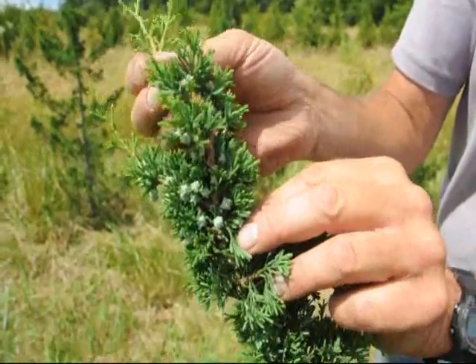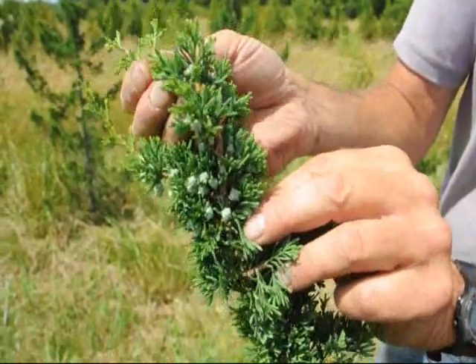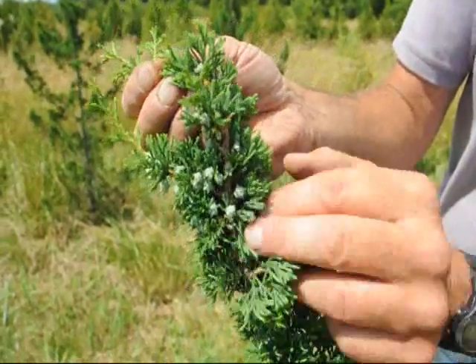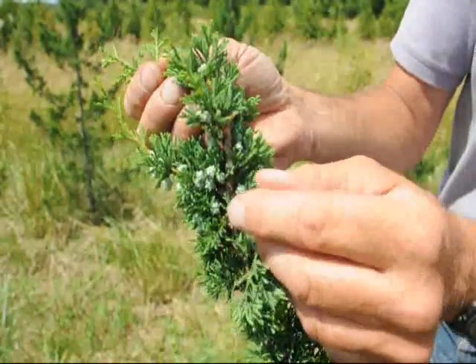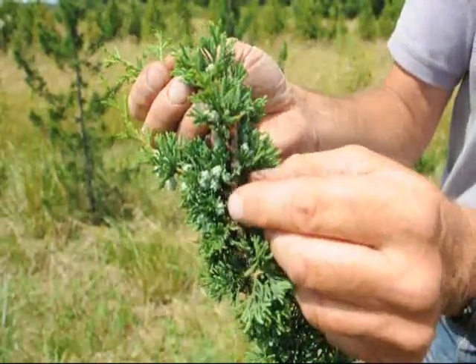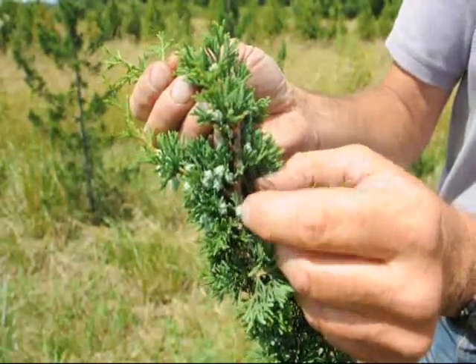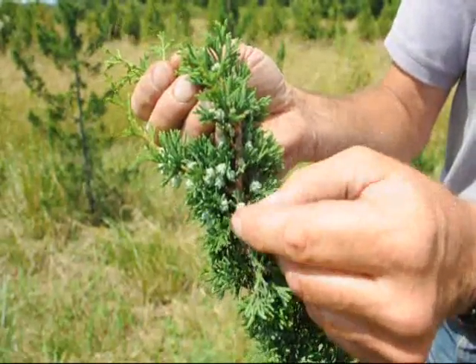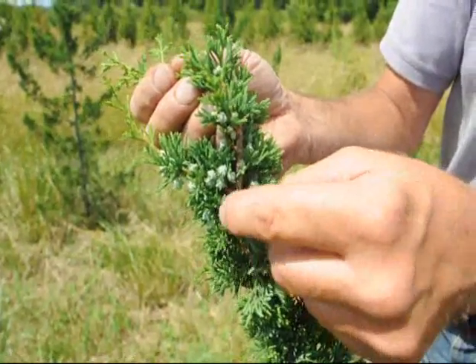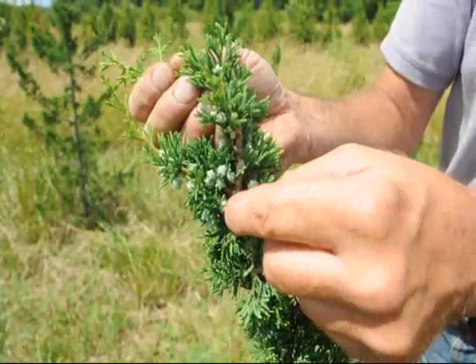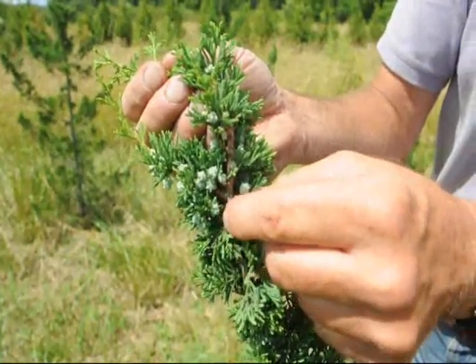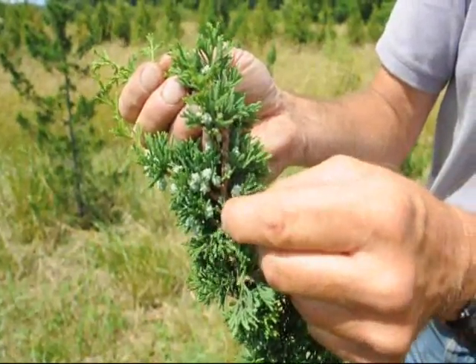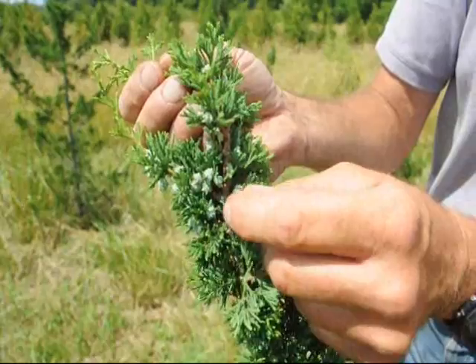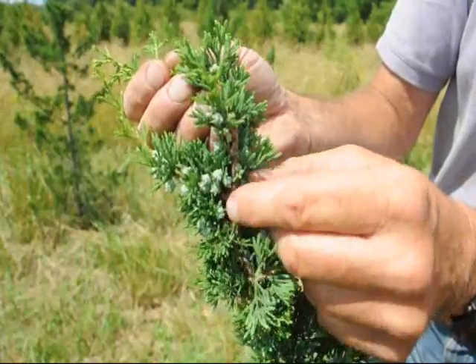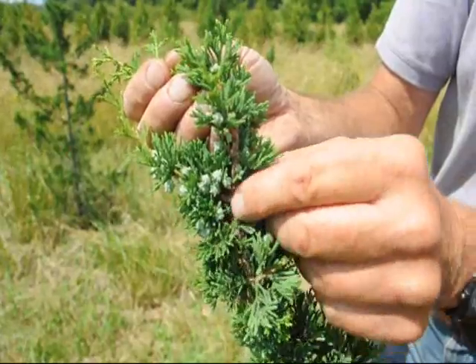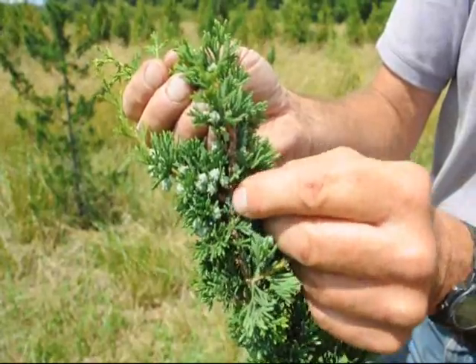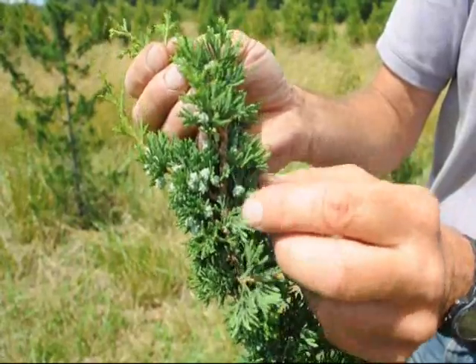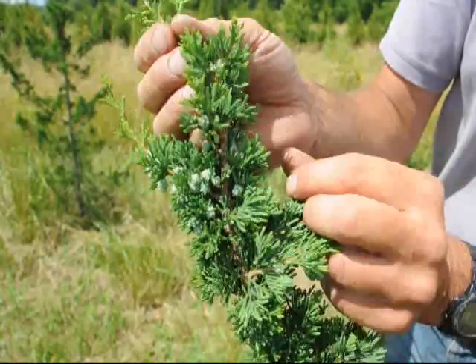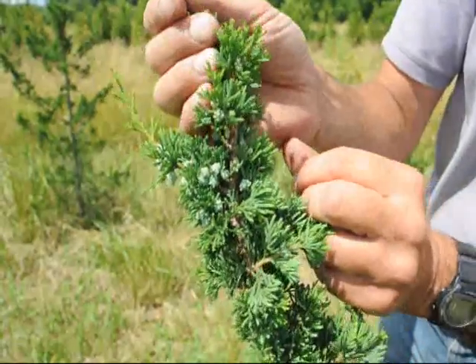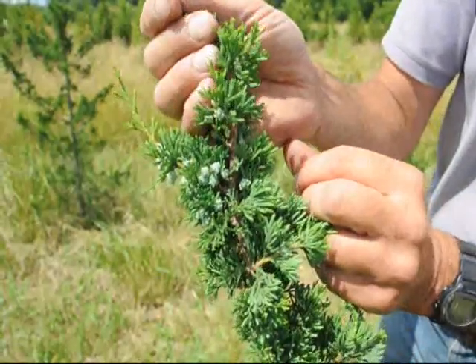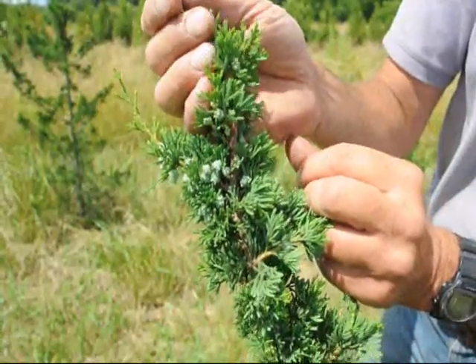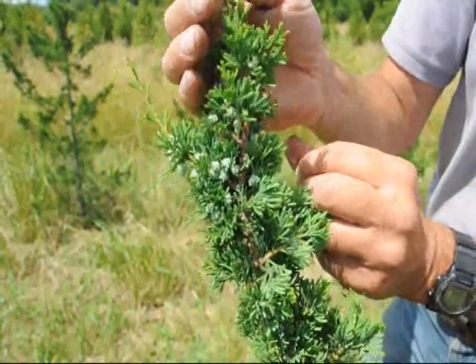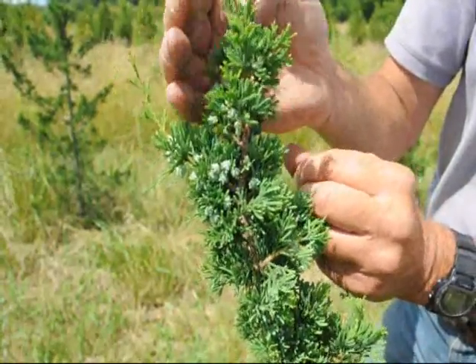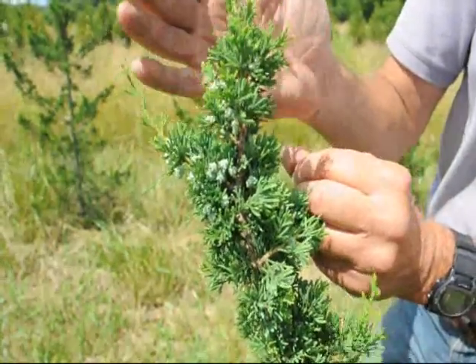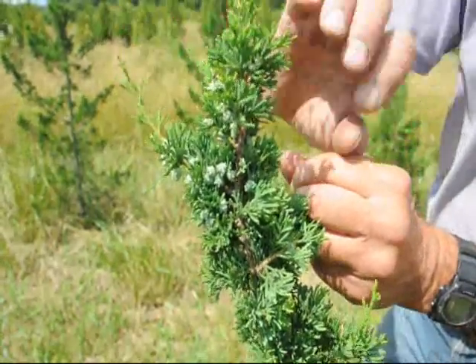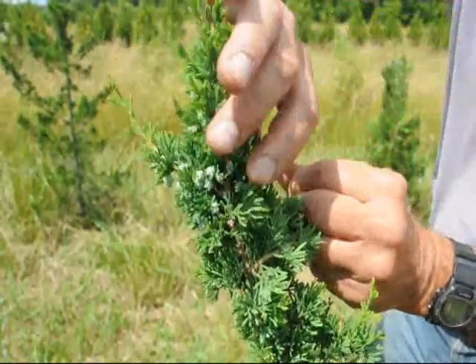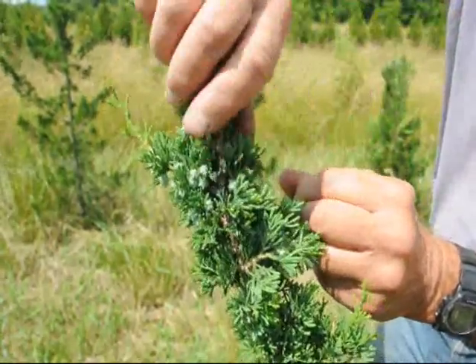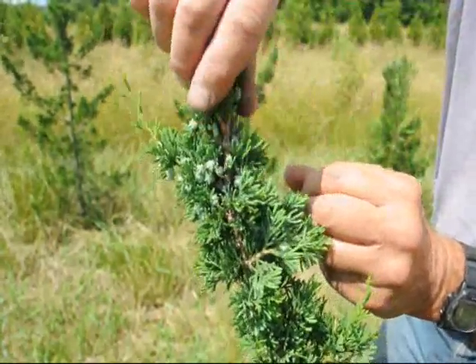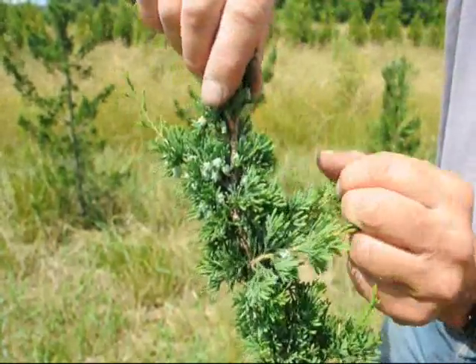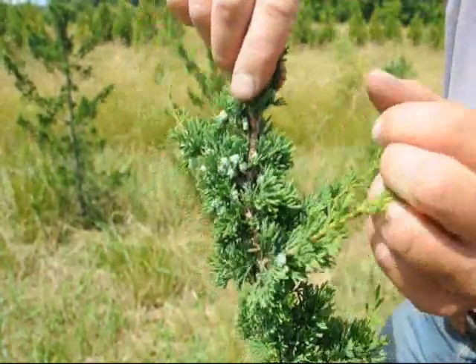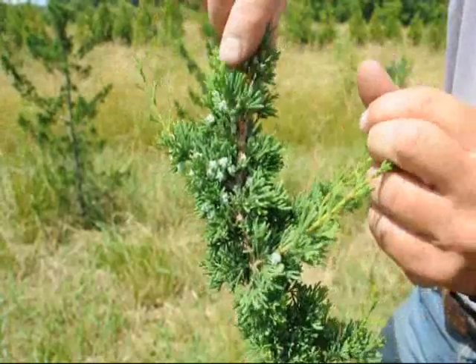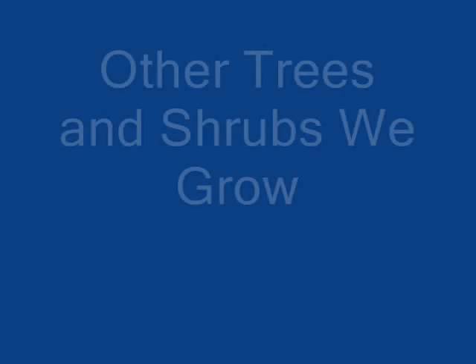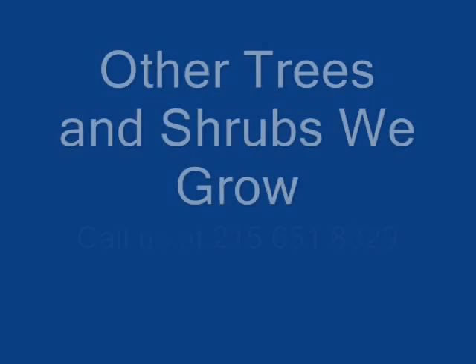You can see how nice and silvery brown they are. Silvery blue — it makes a nice ornamental effect on the plant. And that's Chamaecyparis thyoides, white cedar.